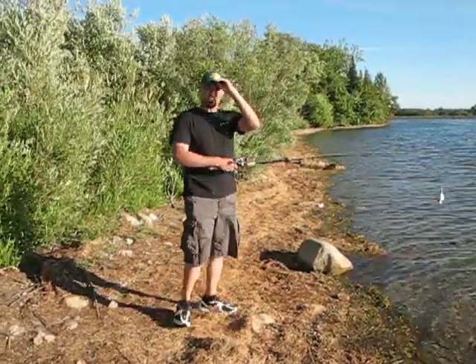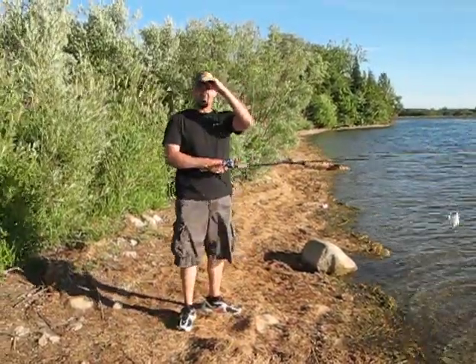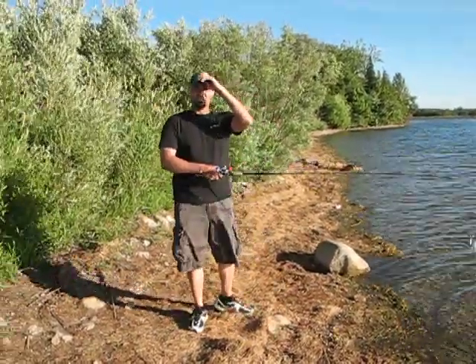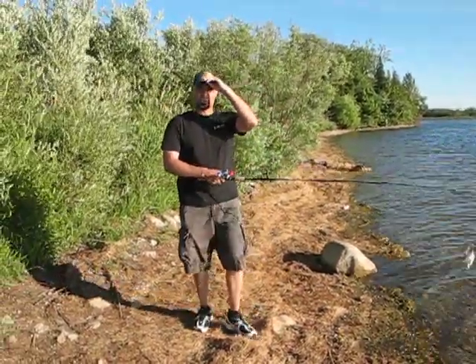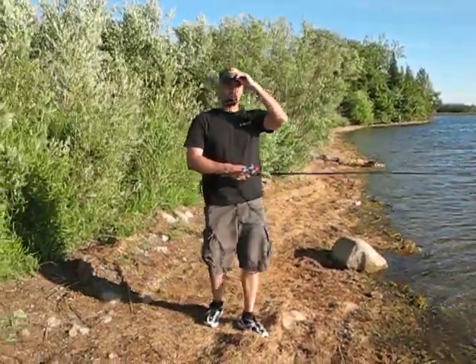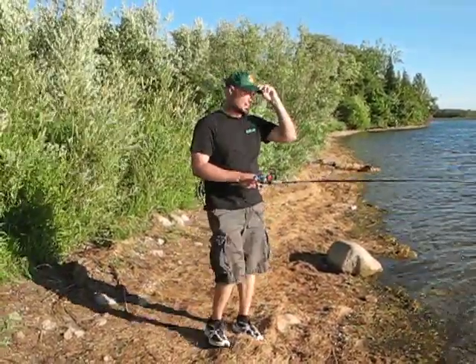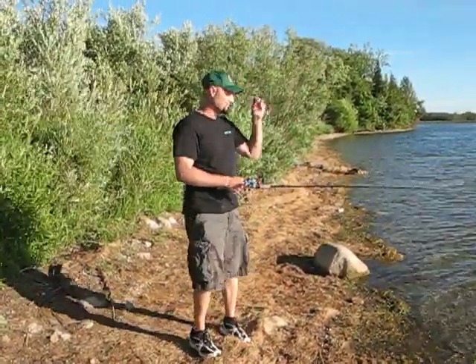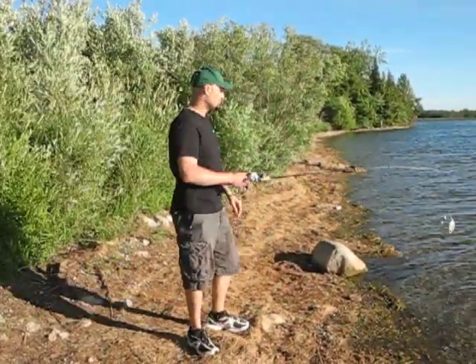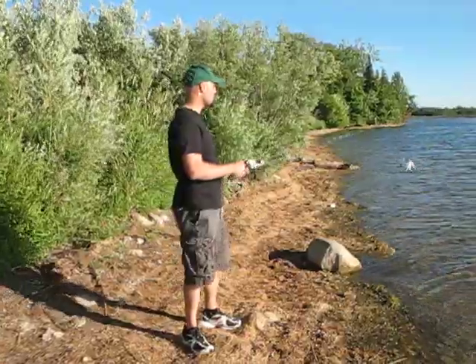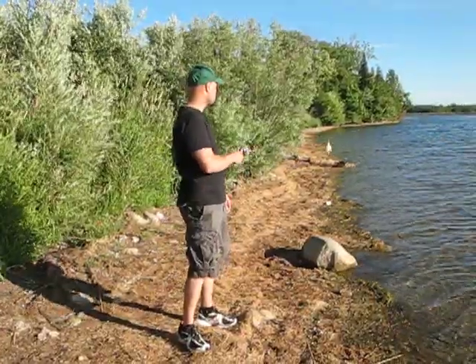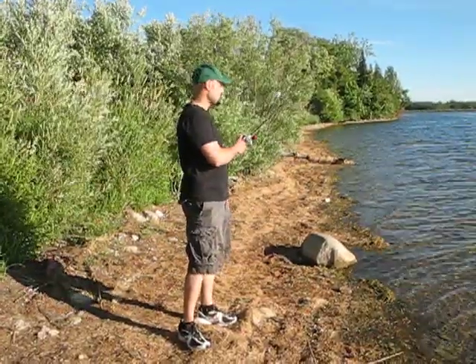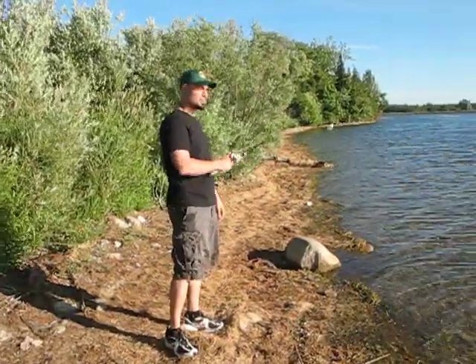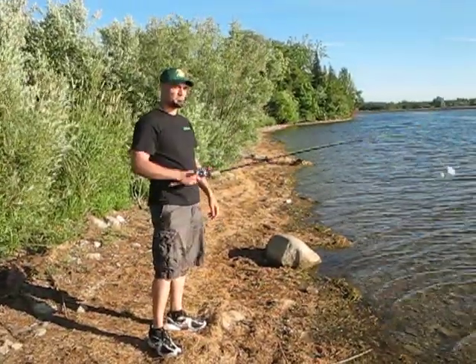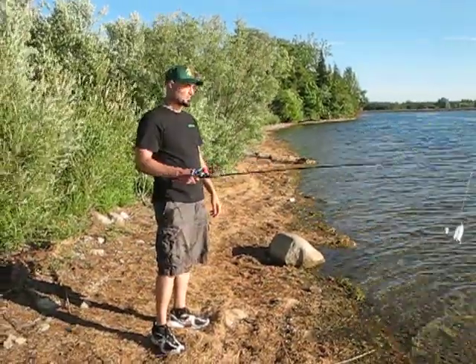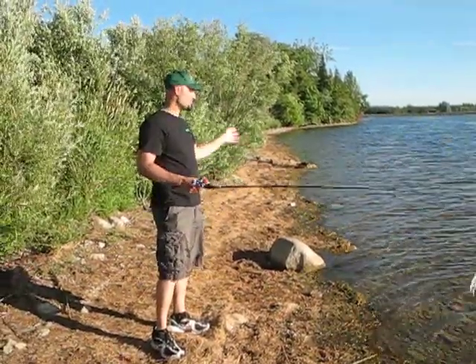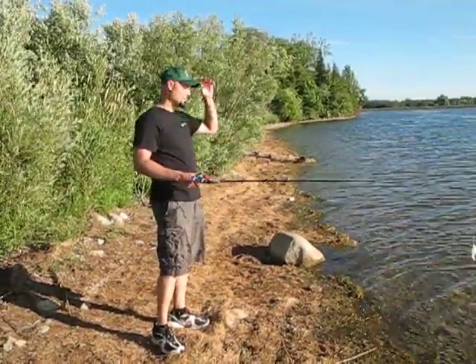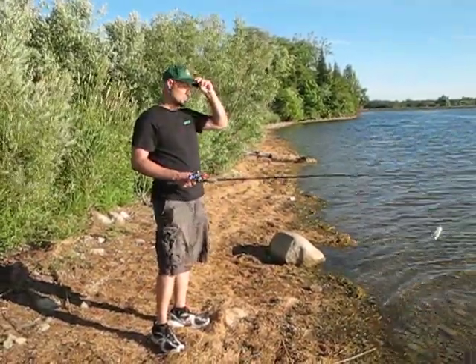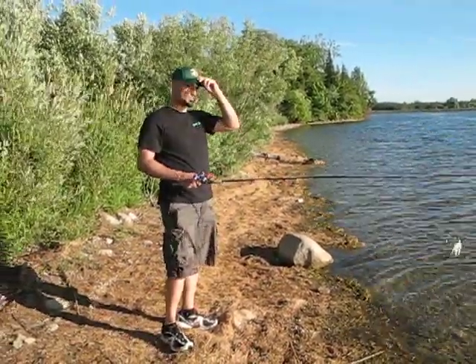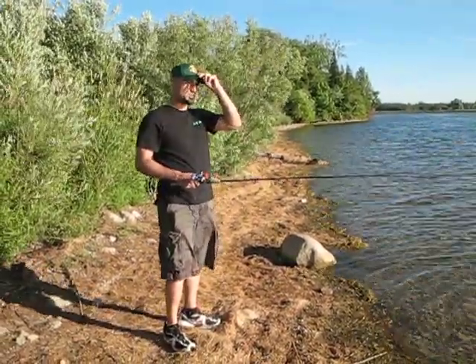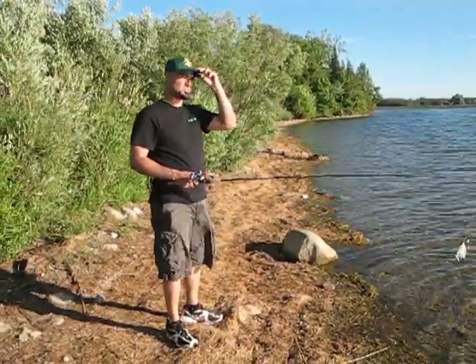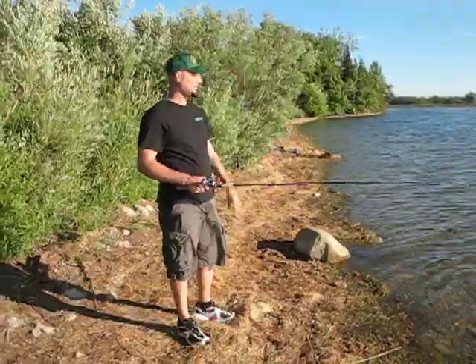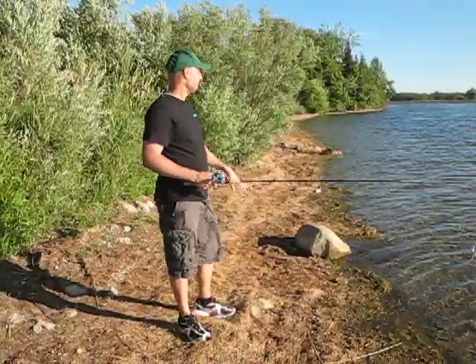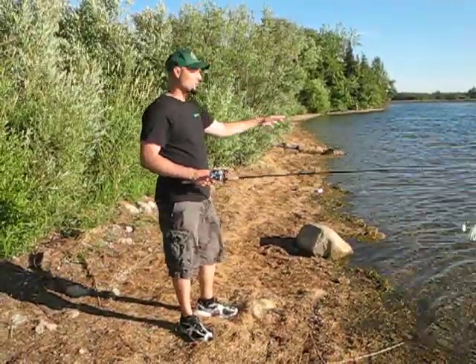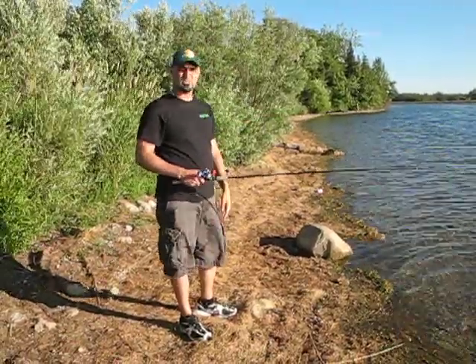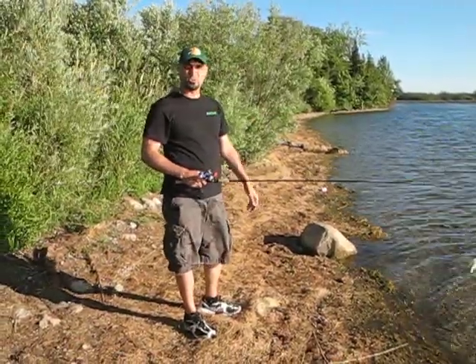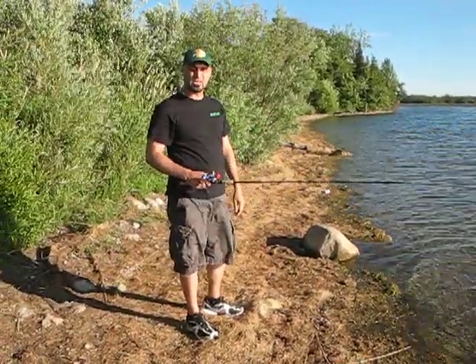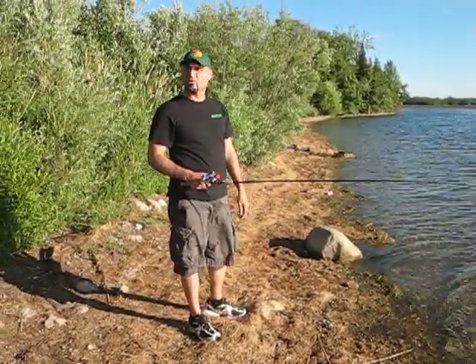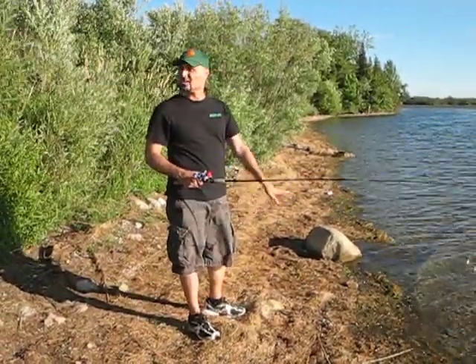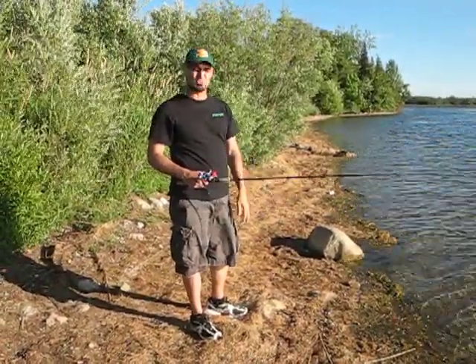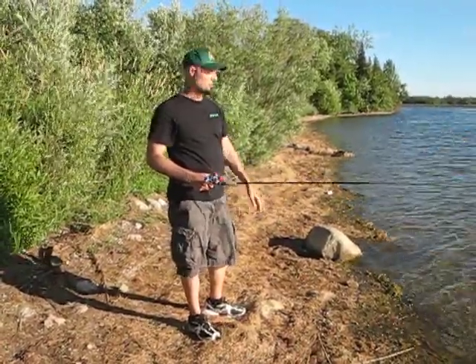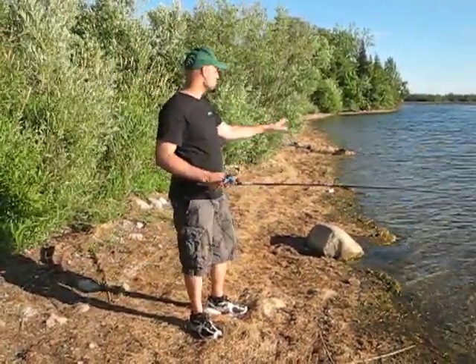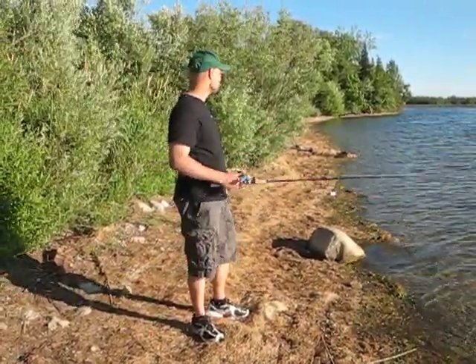Welcome back to the Amphish video blog everyone. I'm doing a blog today on shore fishing. Wasn't able to get out to an actual lake with the boat today, which is fine. The backup plan was to come to a local lake about an hour outside of Toronto here and just do some shore fishing.